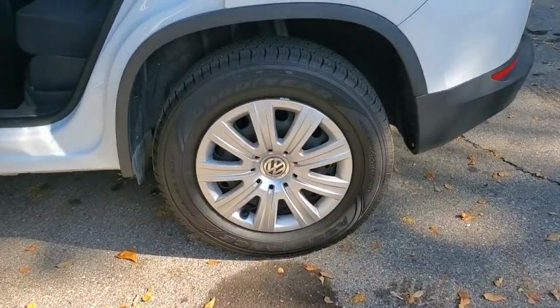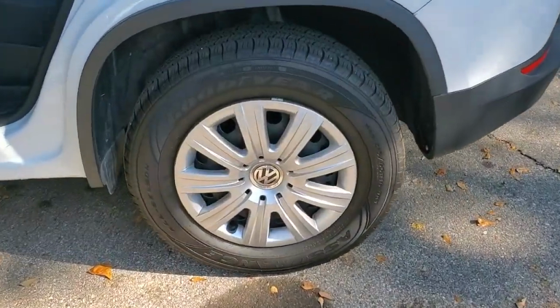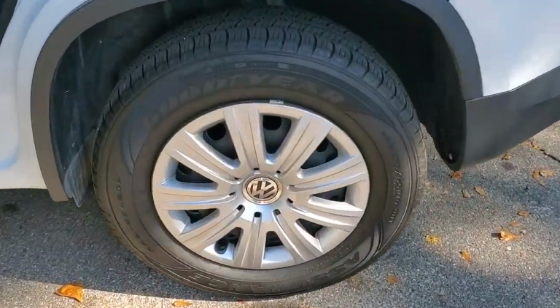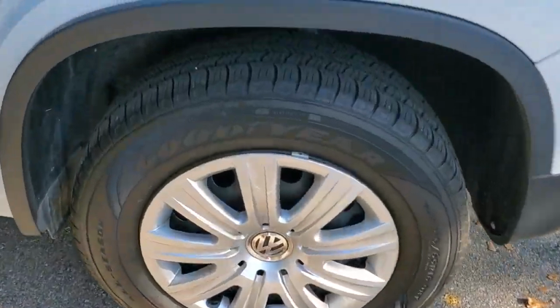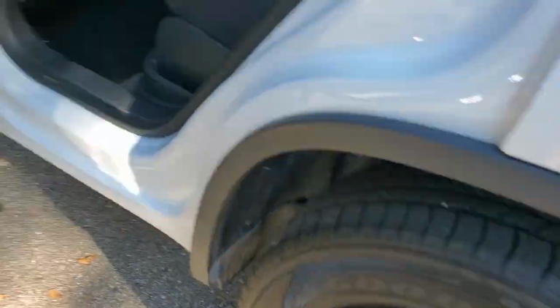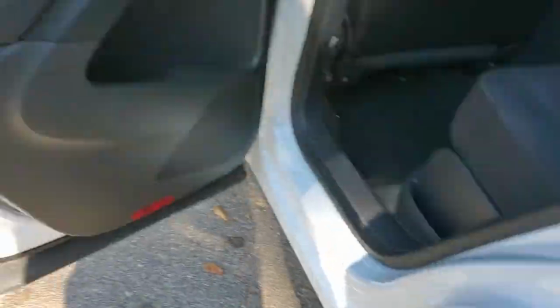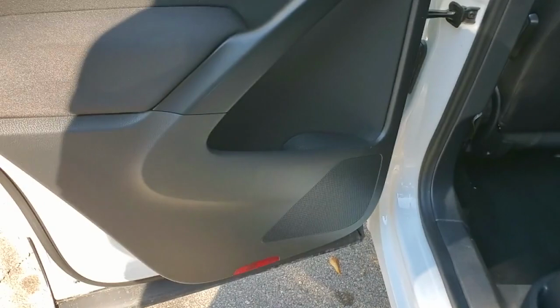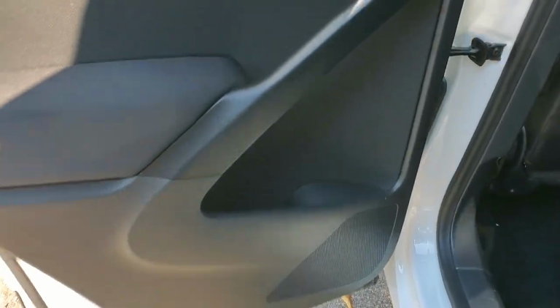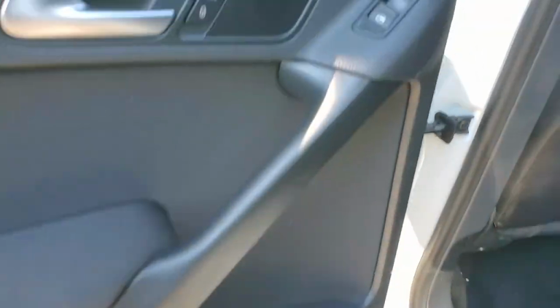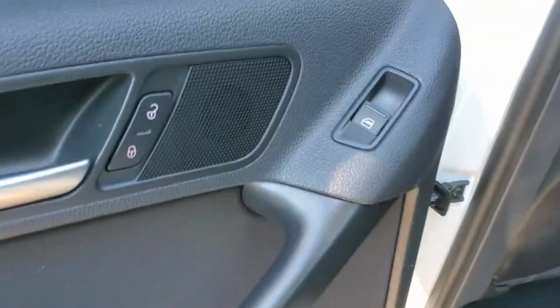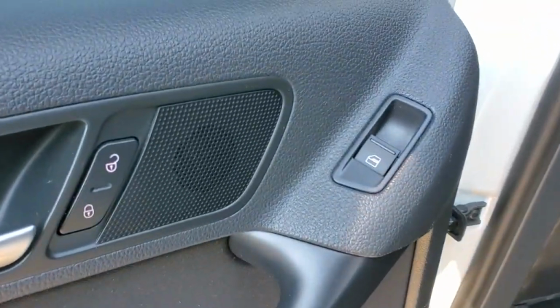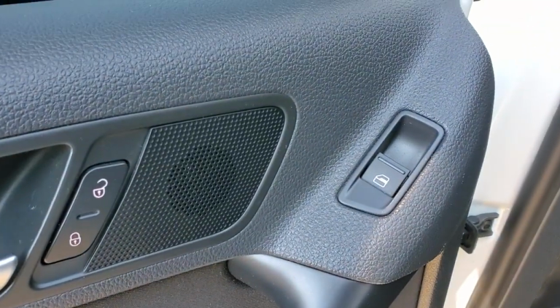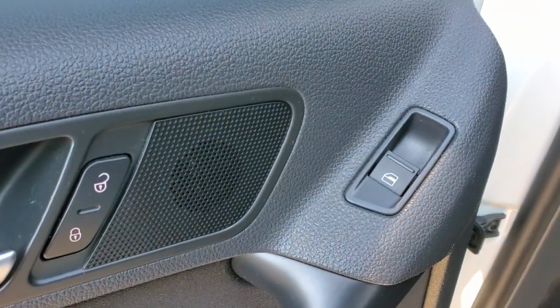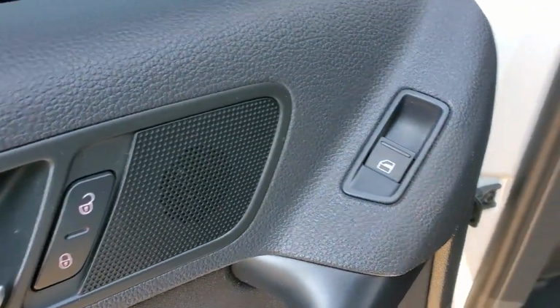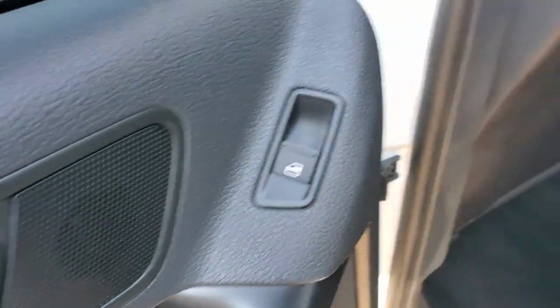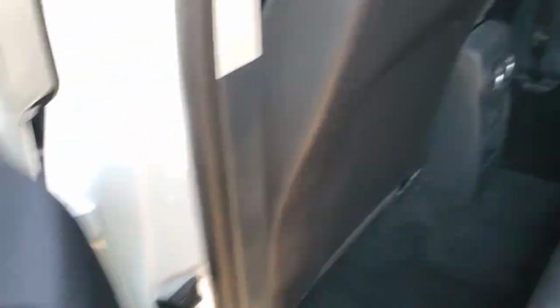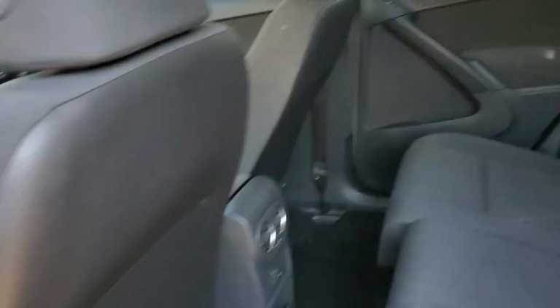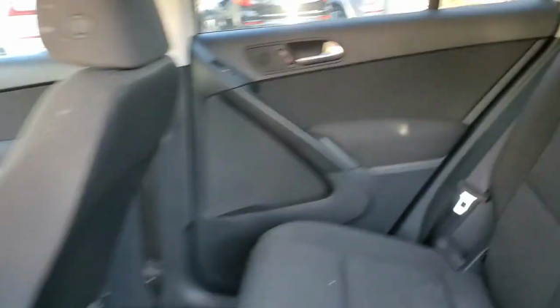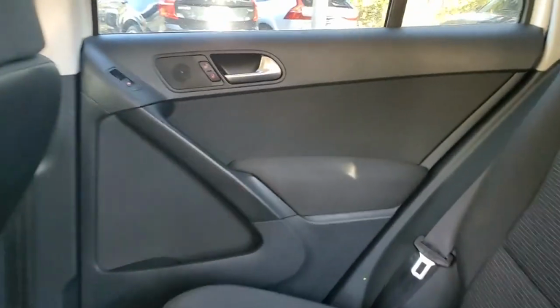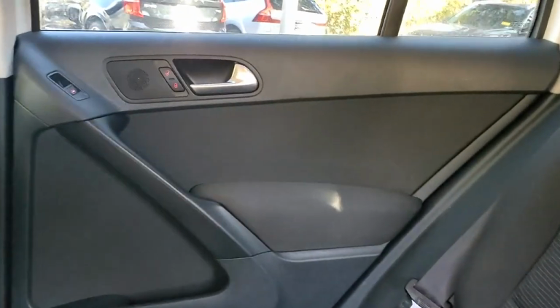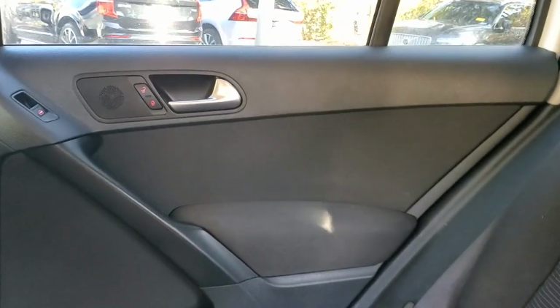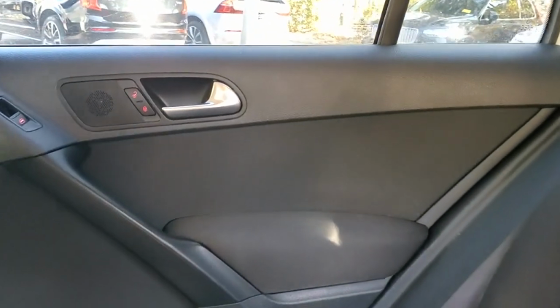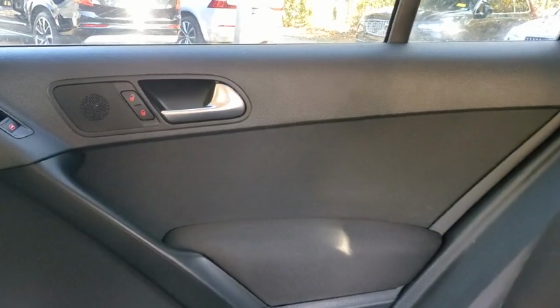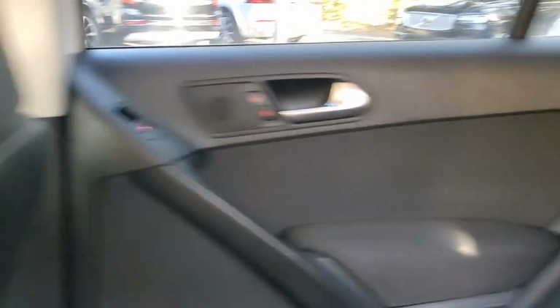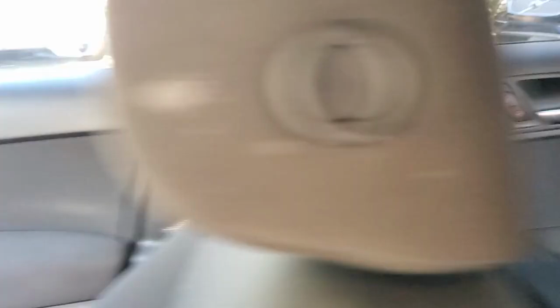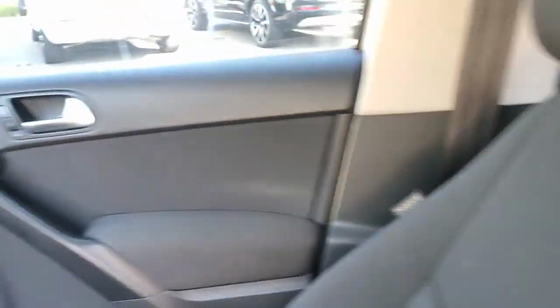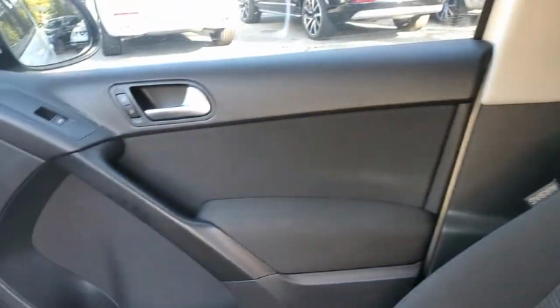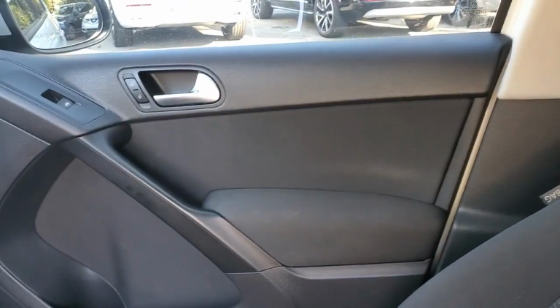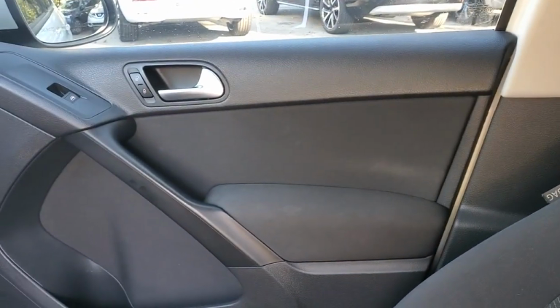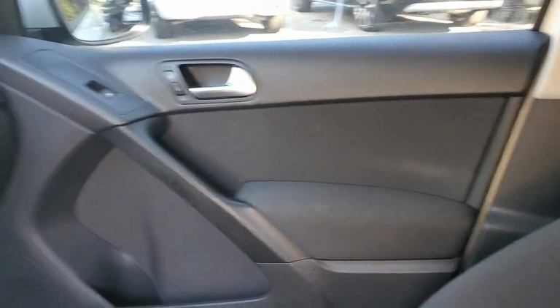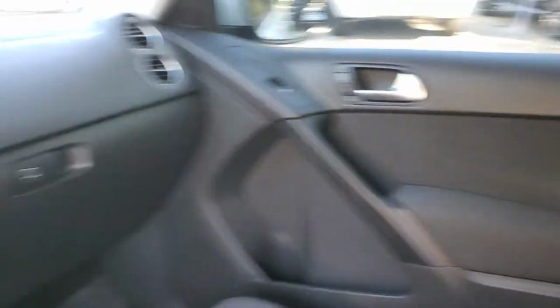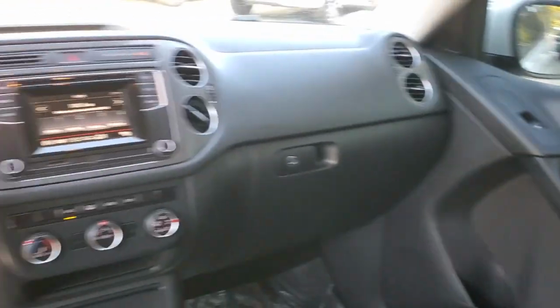These are just some of the great options this vehicle comes with: keyless entry, electronic stability control, intermittent wipers, traction control, and a passenger vanity mirror.